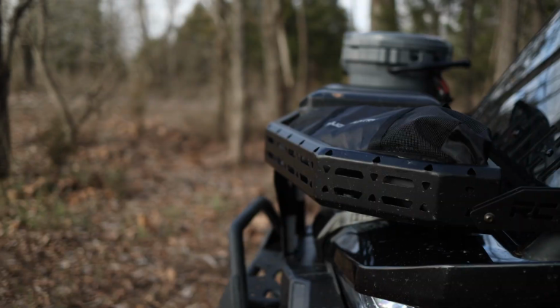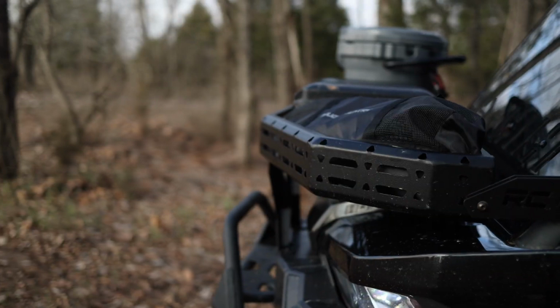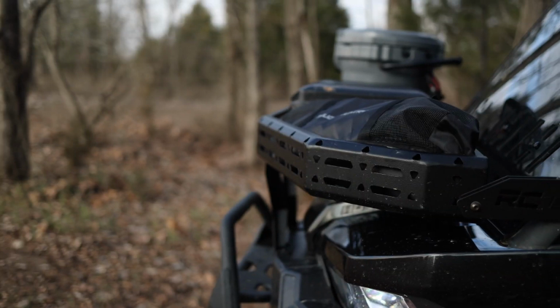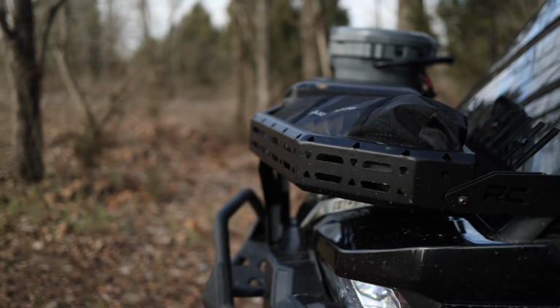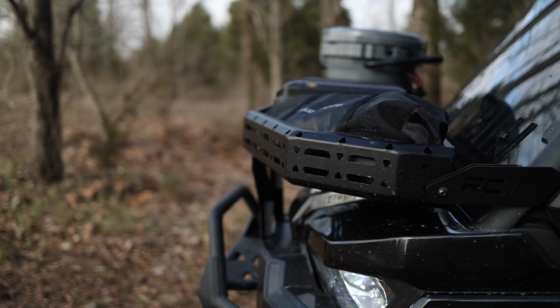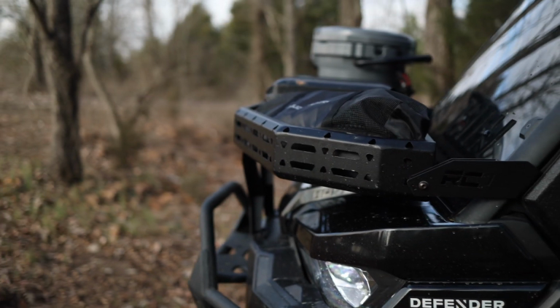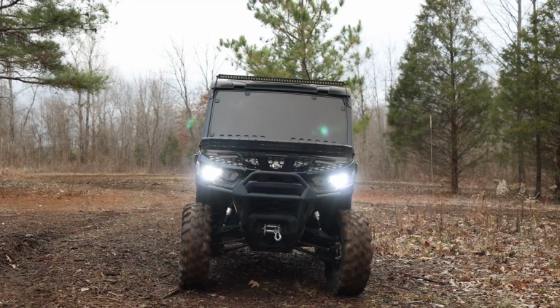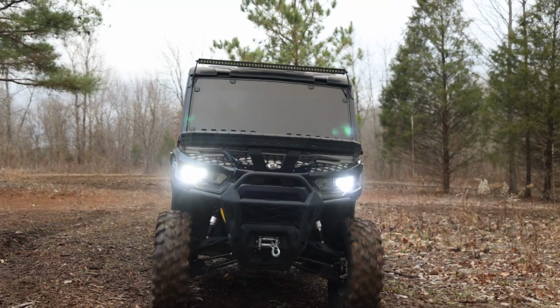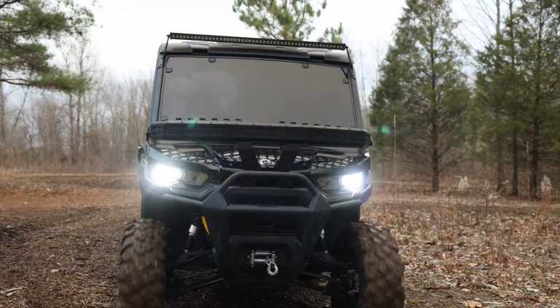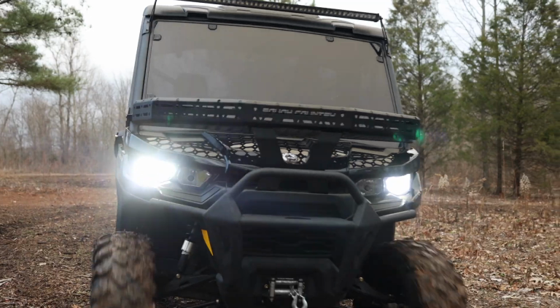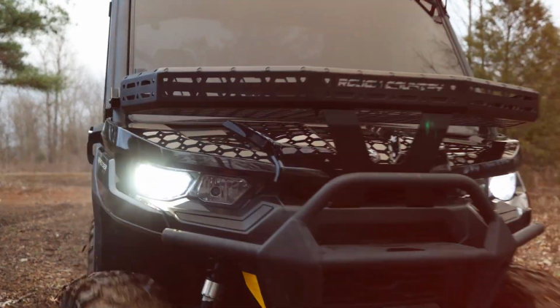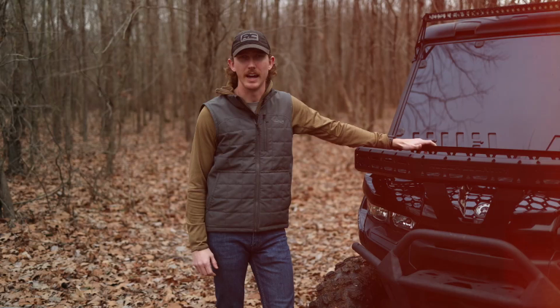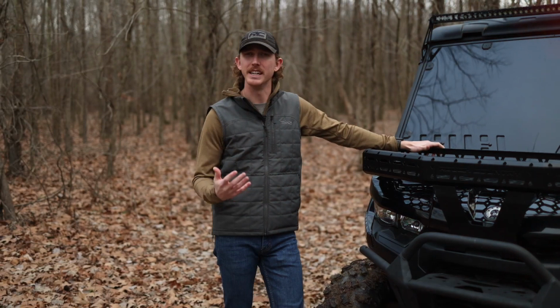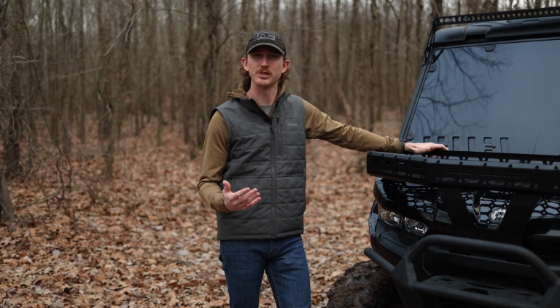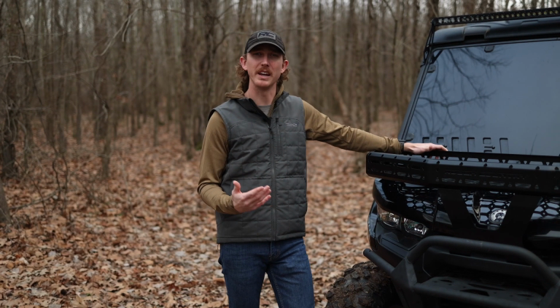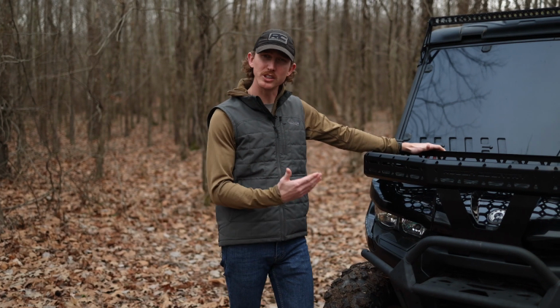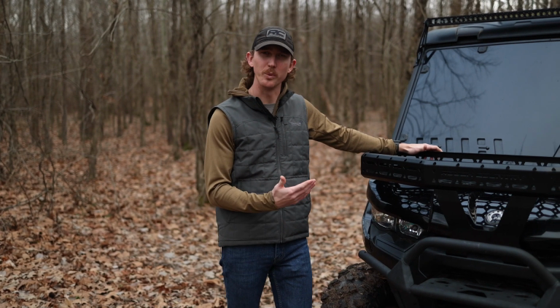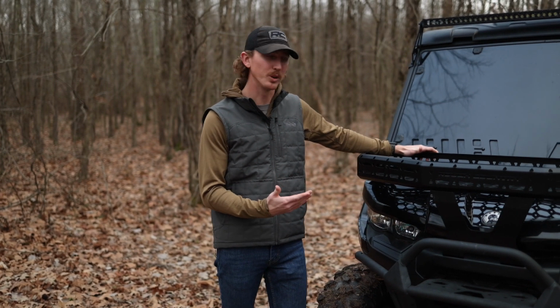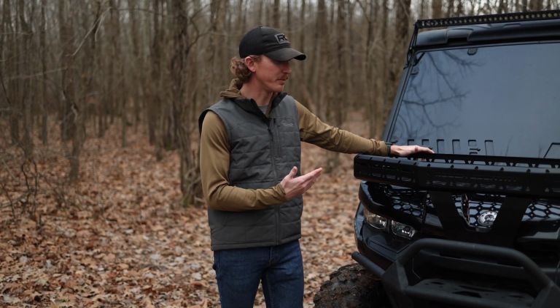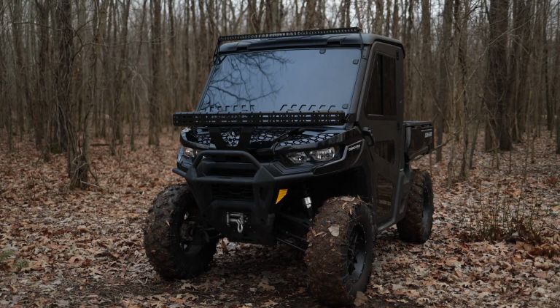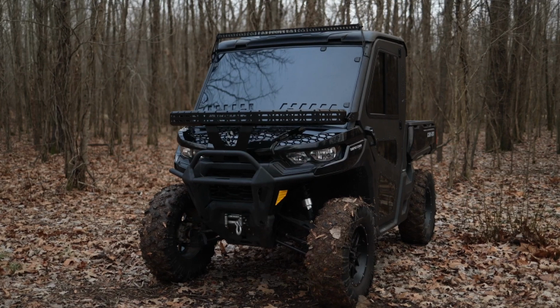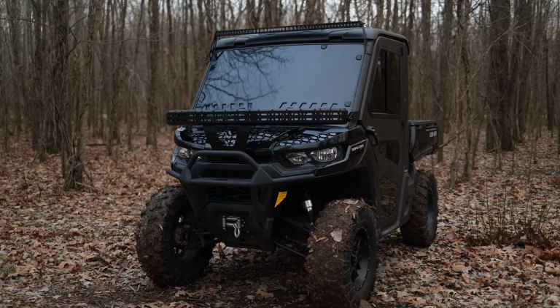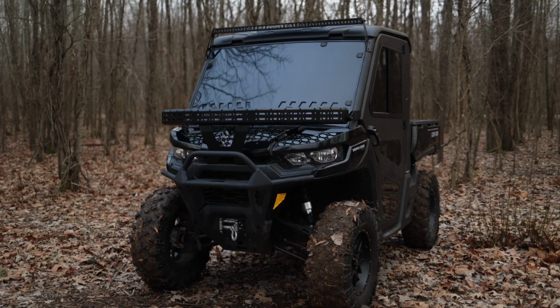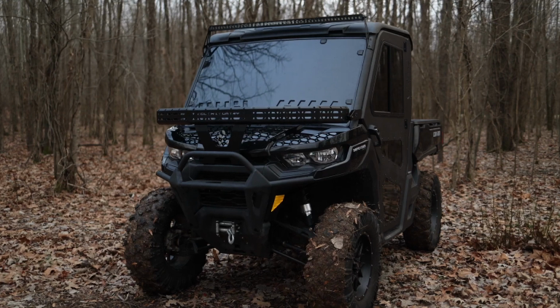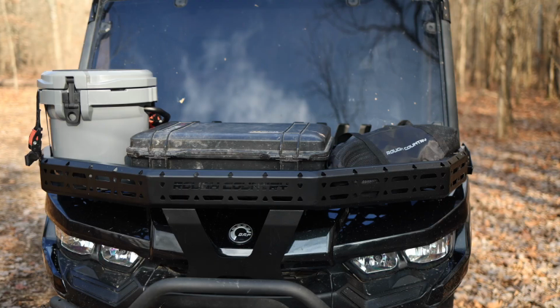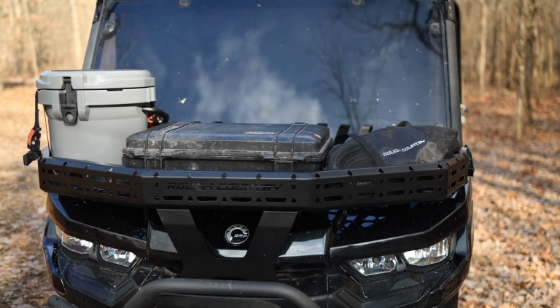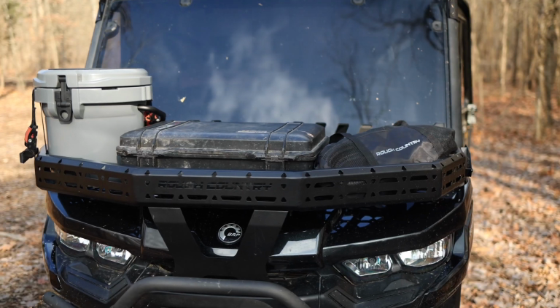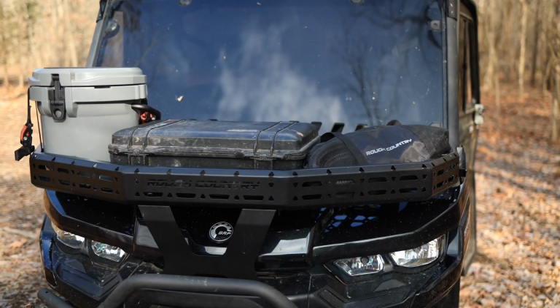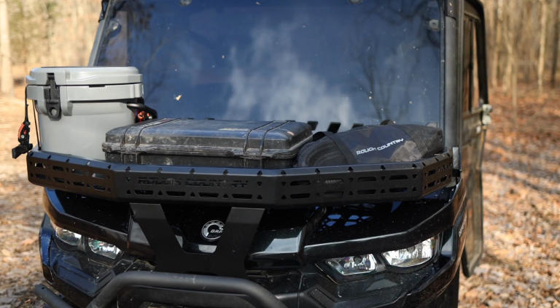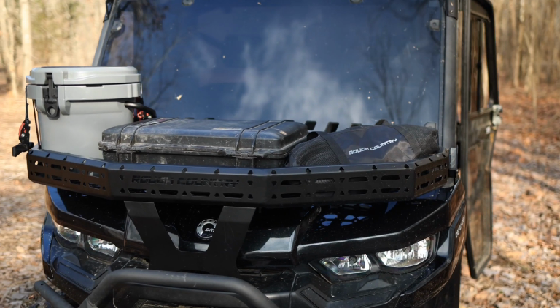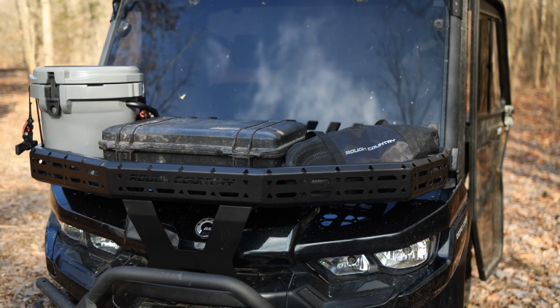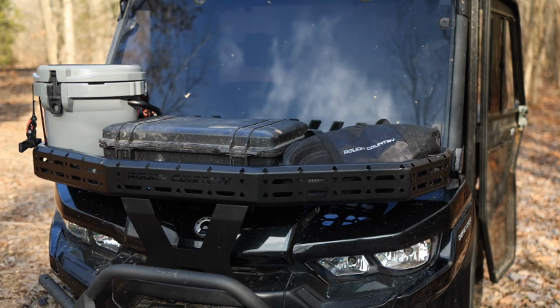It's got an easy bolt-on installation so you can get it on and get it out there. We didn't just want to make it functional — we also wanted to give it an aggressive look that is standard and on-brand with all of our products, as well as the machine that you're building.